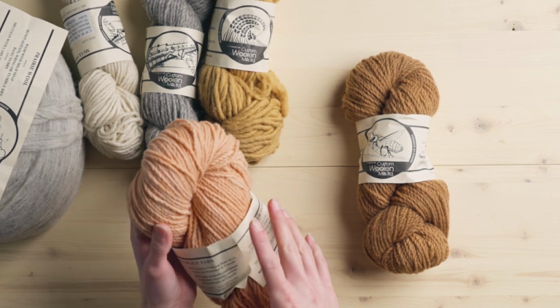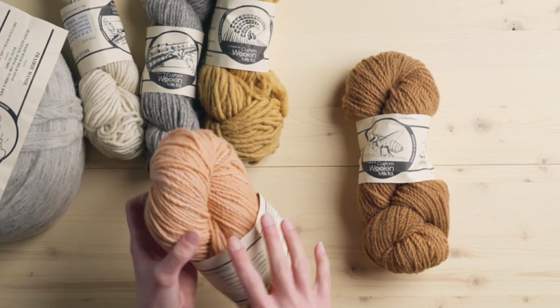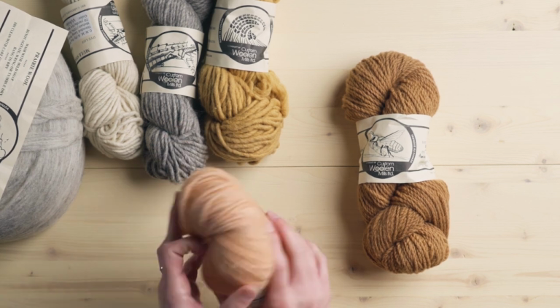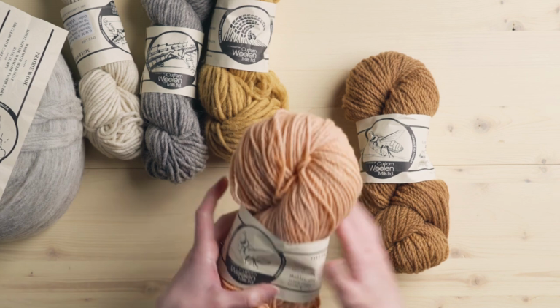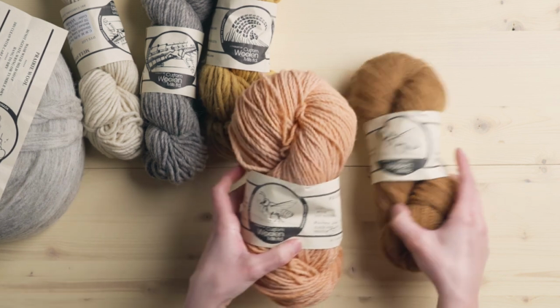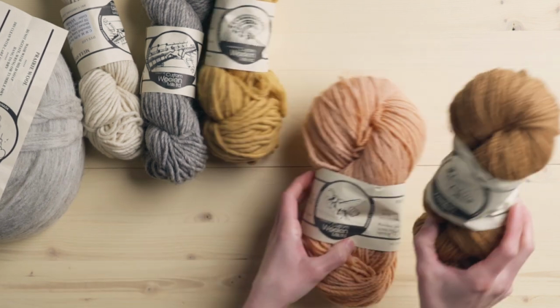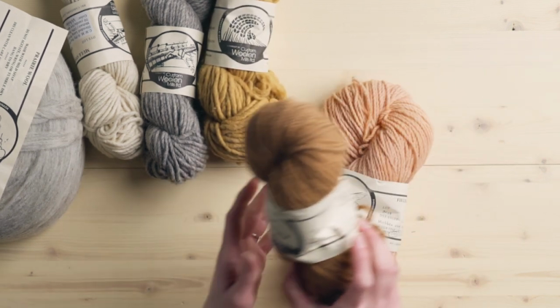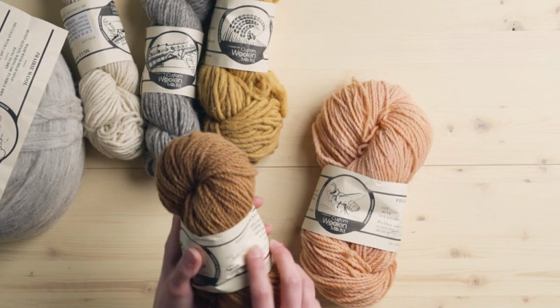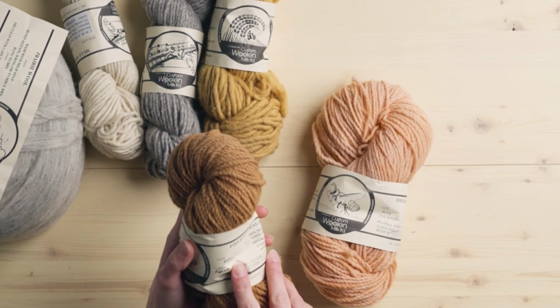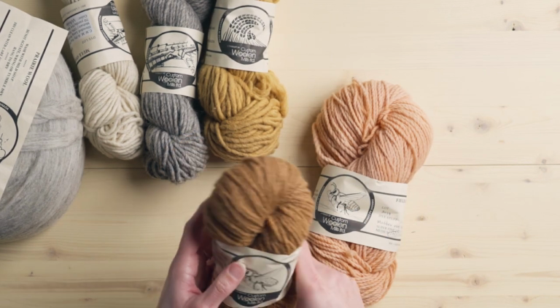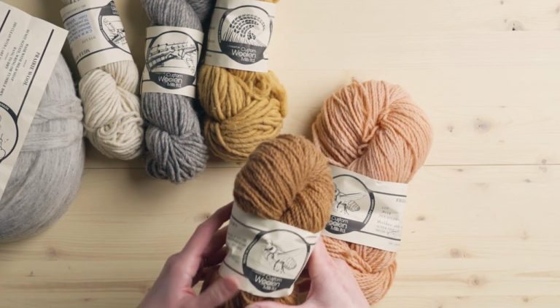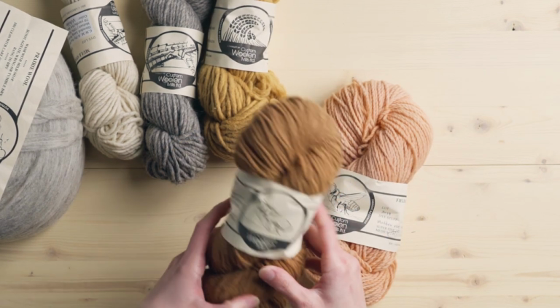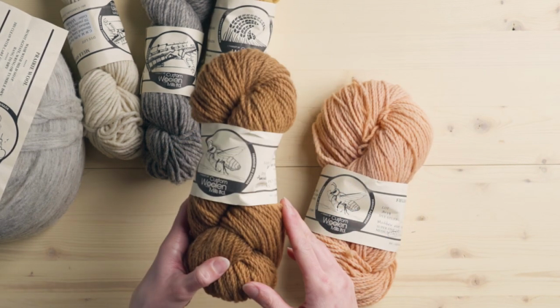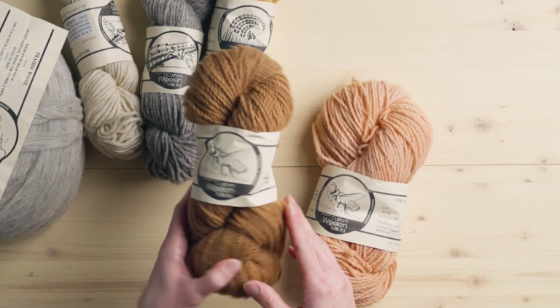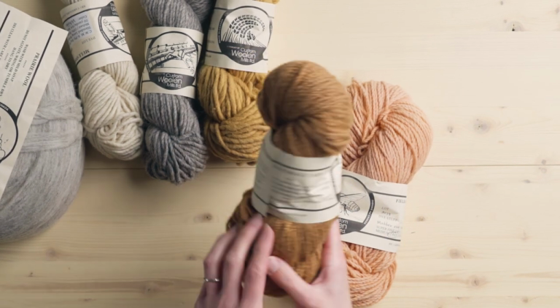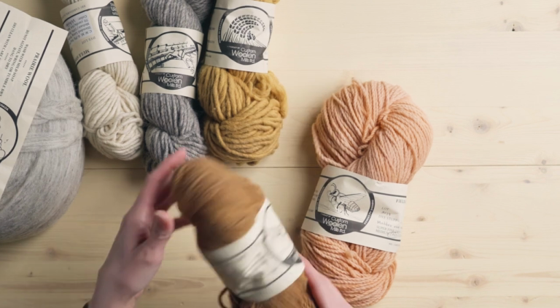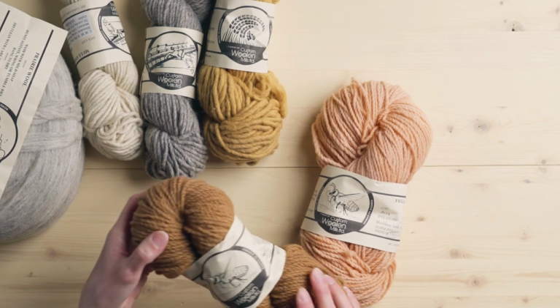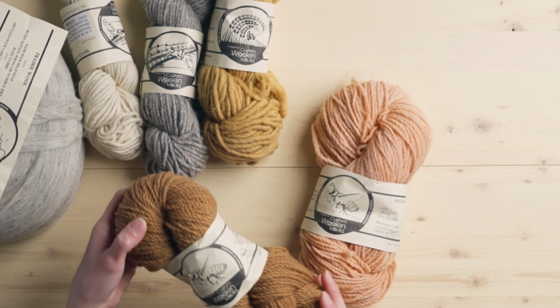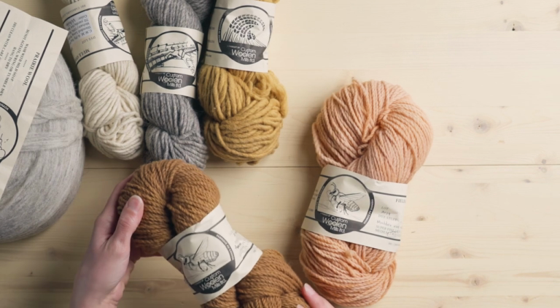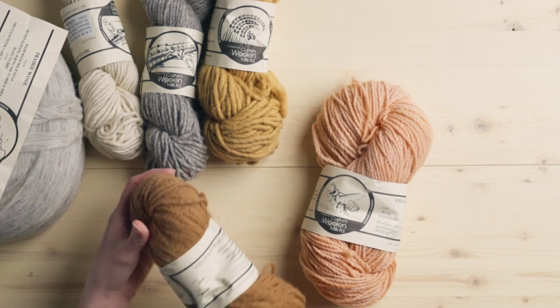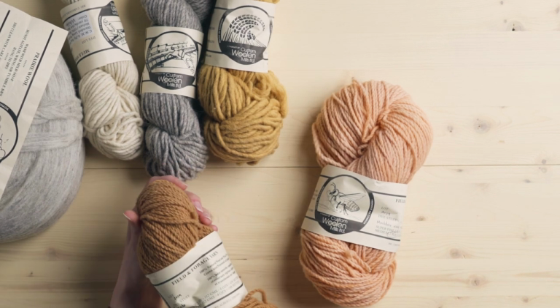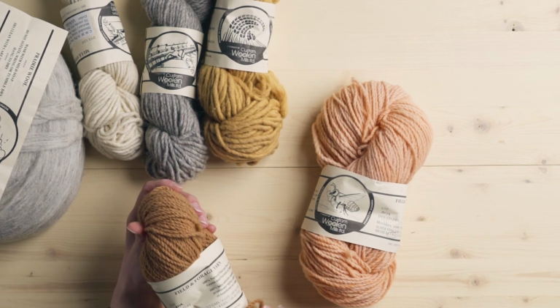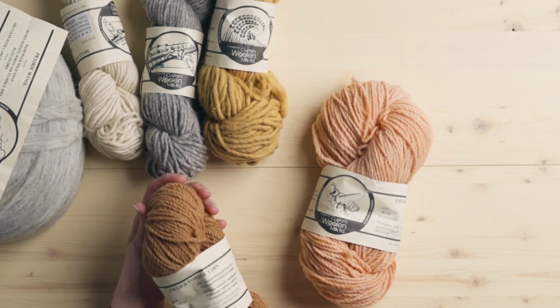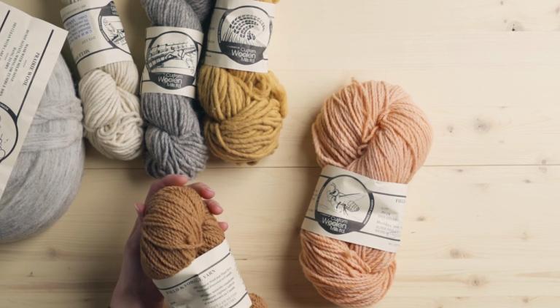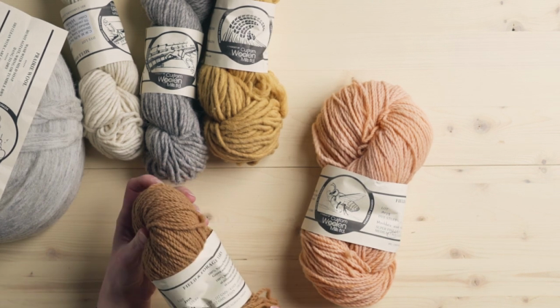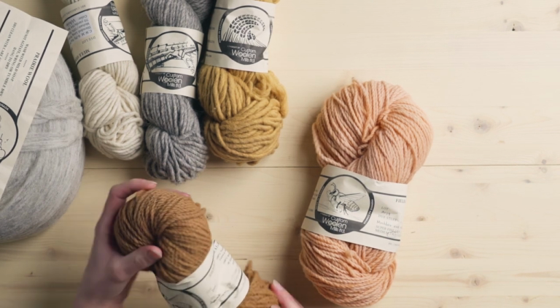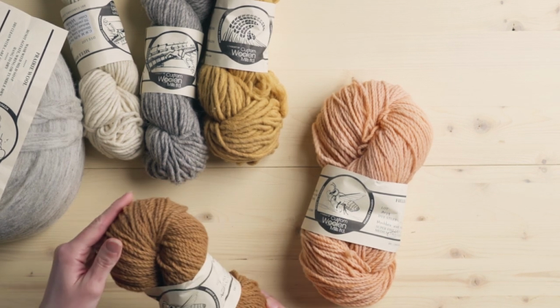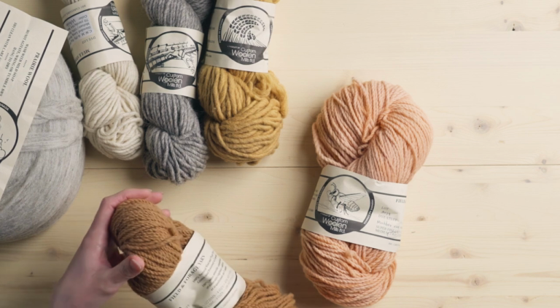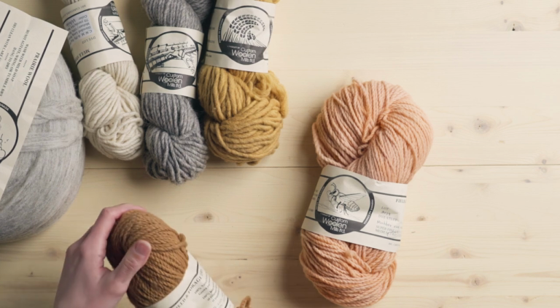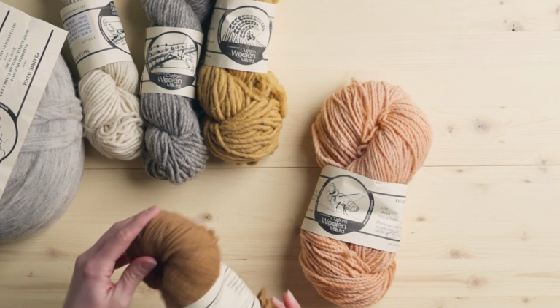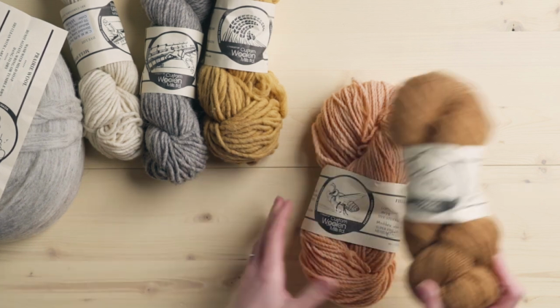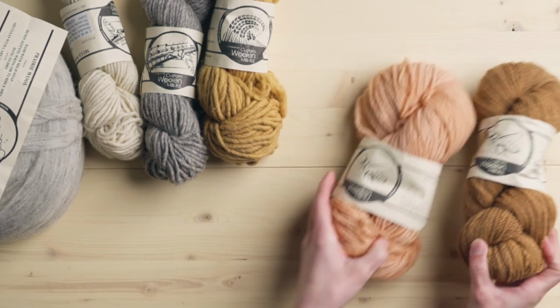This one is dyed with avocado. I think this is really beautiful — it's like a caramel rust but more on the brown side kind of color.